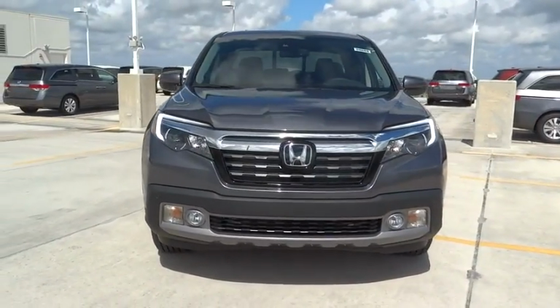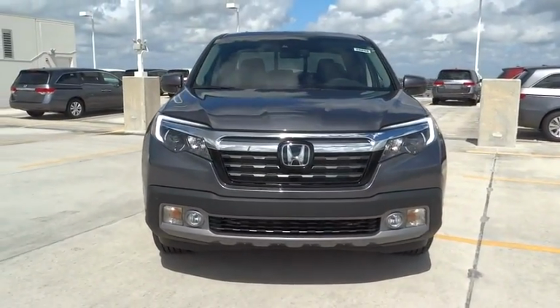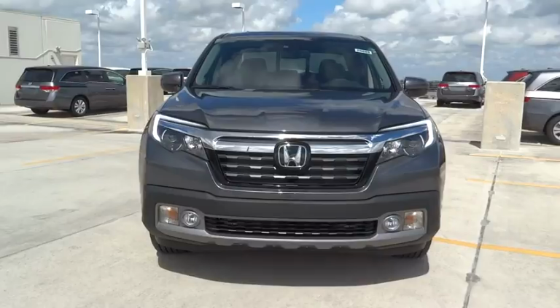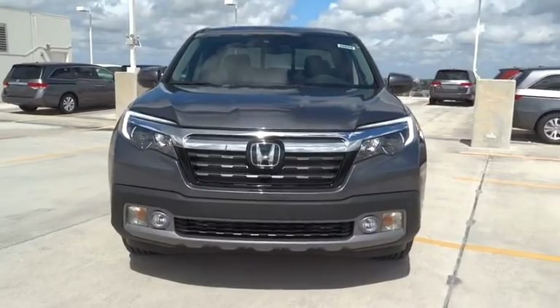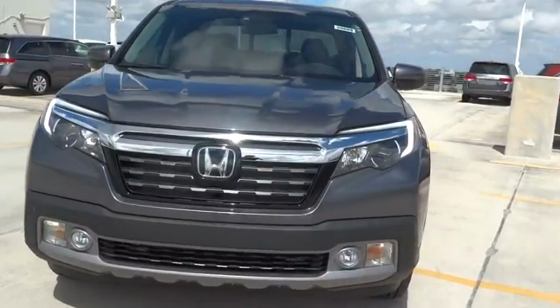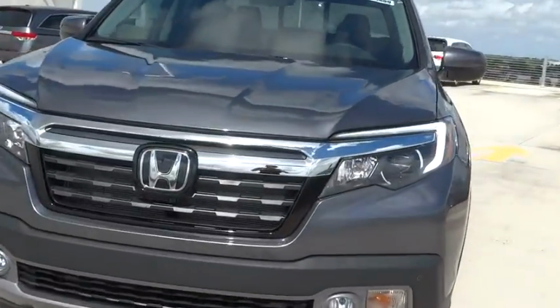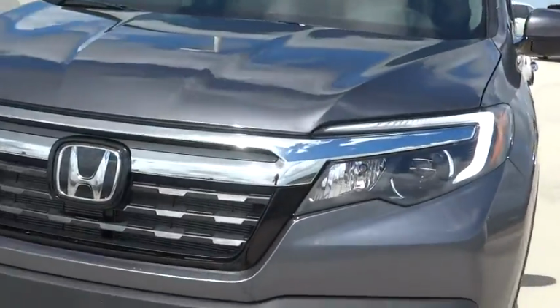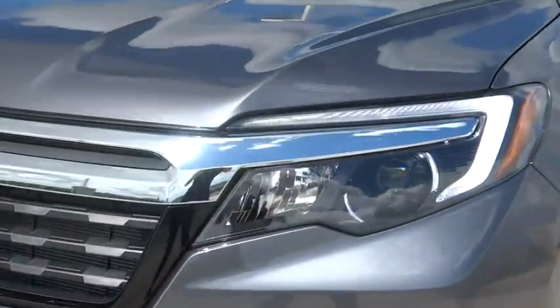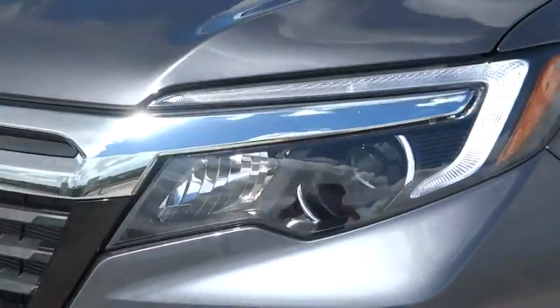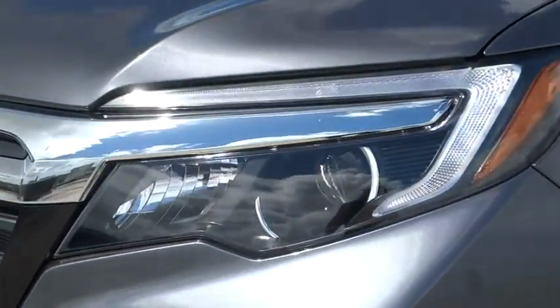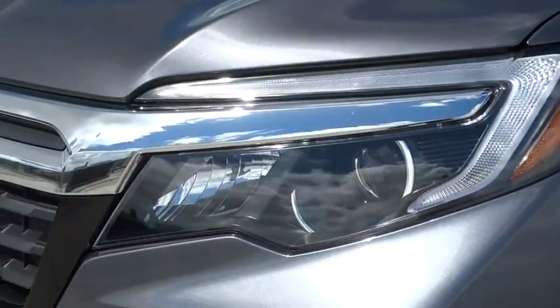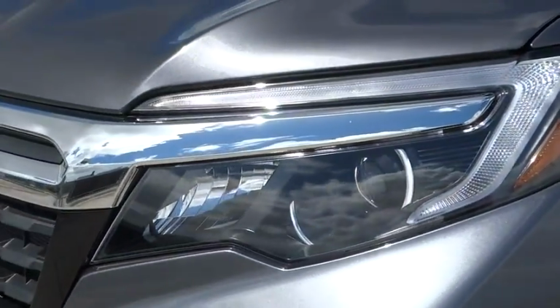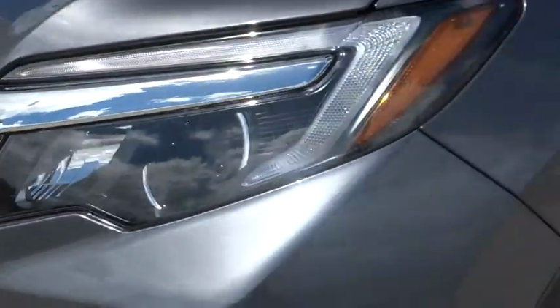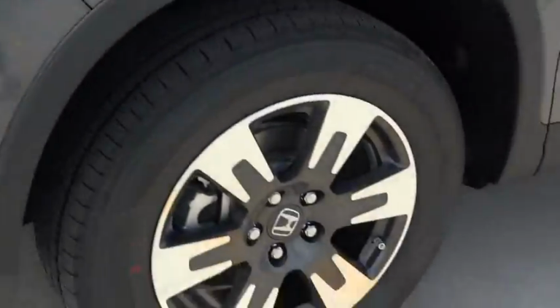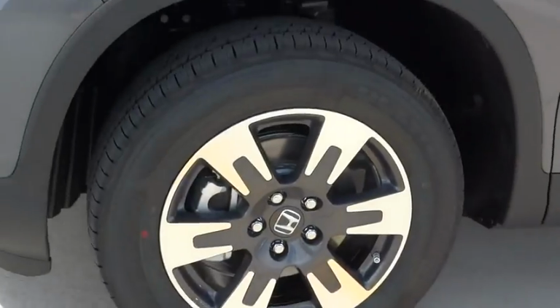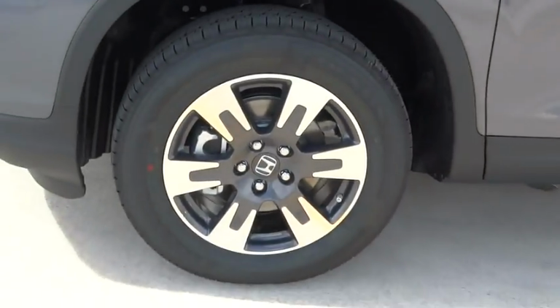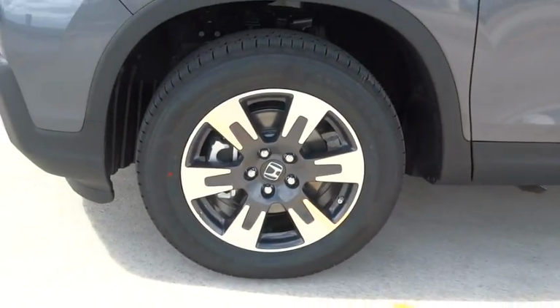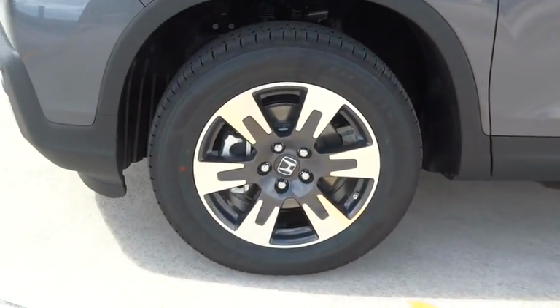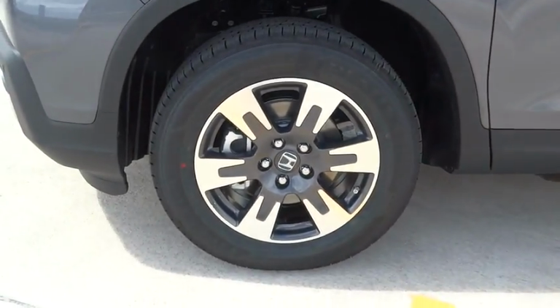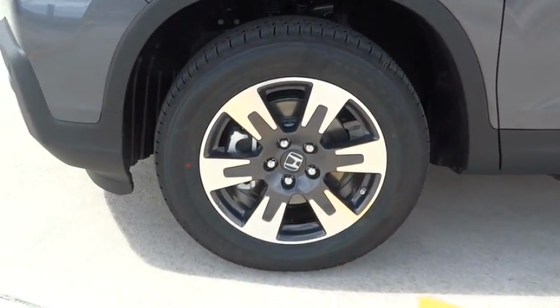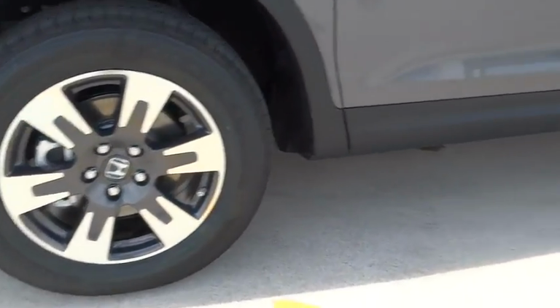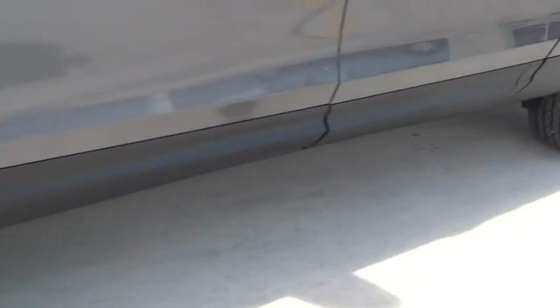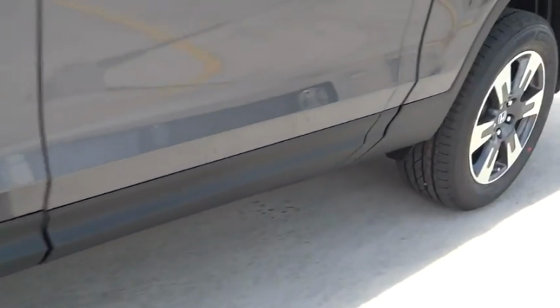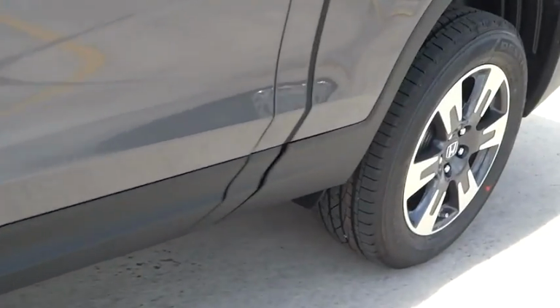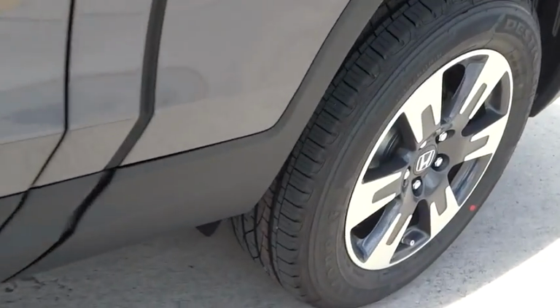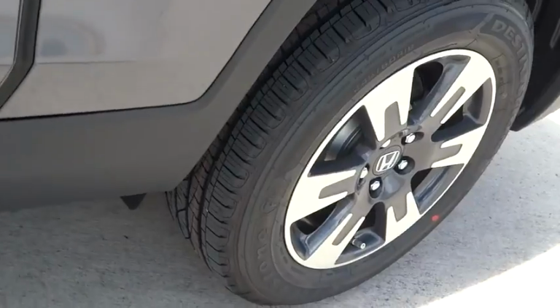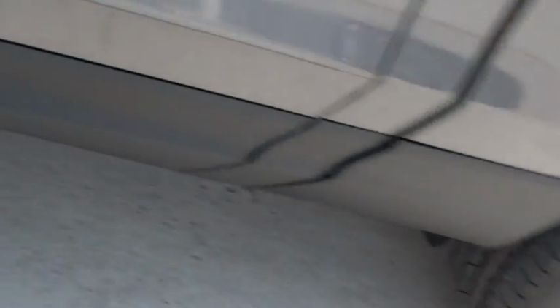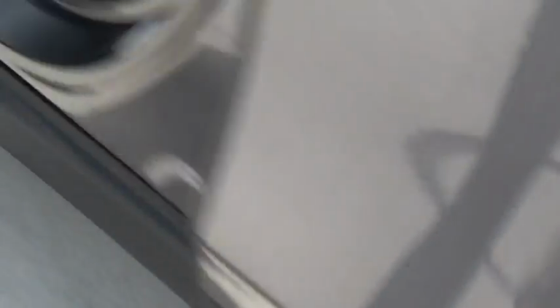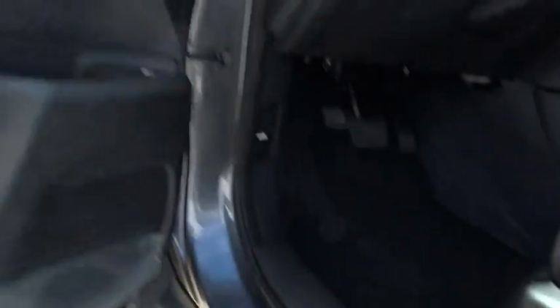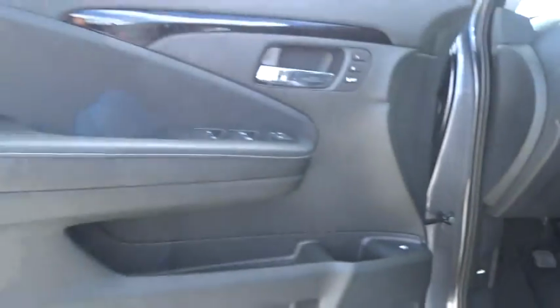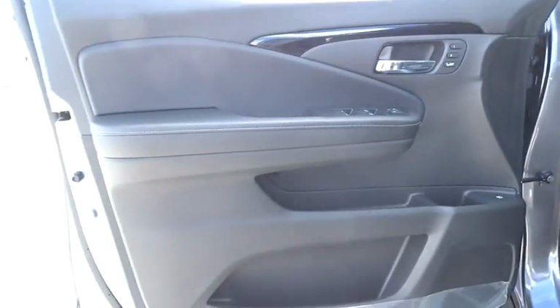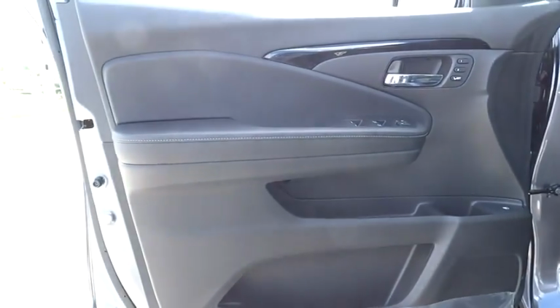Power windows, trip computer, remote-powered door locks, leather seats, airbags, tachometer, head-up display, heated passenger seat. This beauty is sure to make you the talk of the neighborhood, so call or drop in for a test drive today.